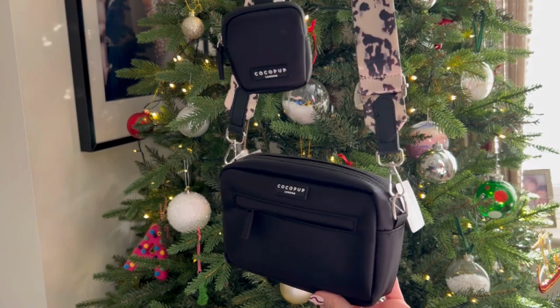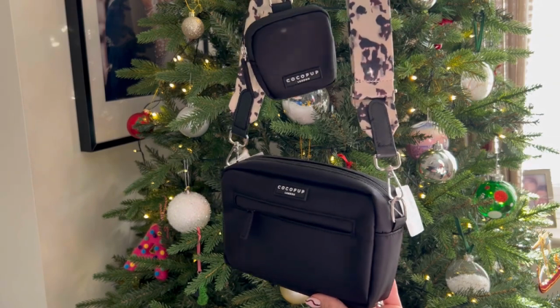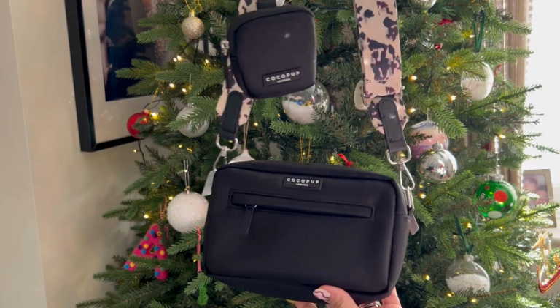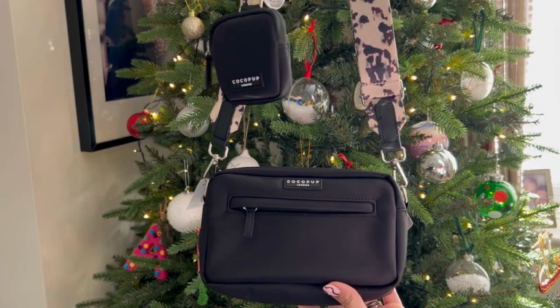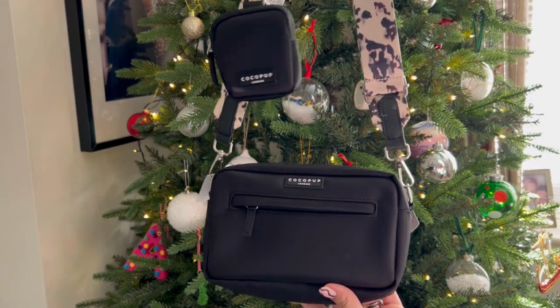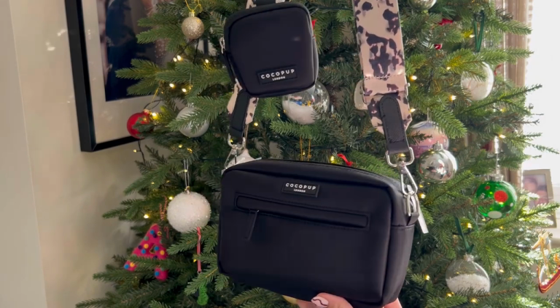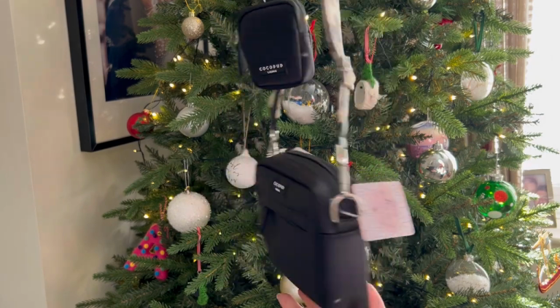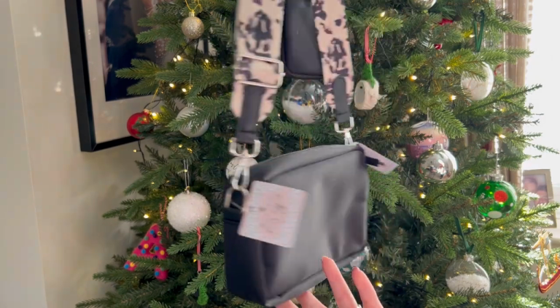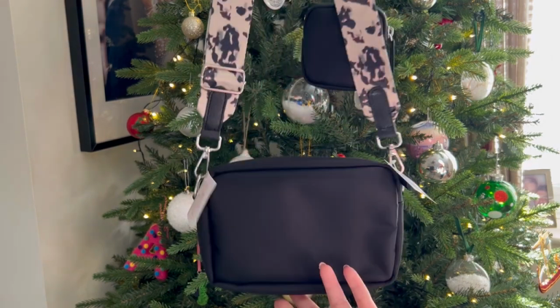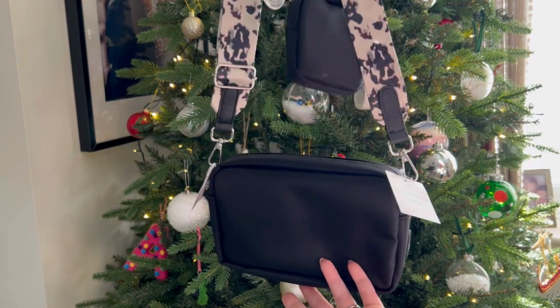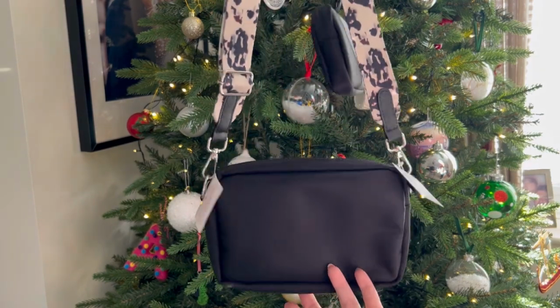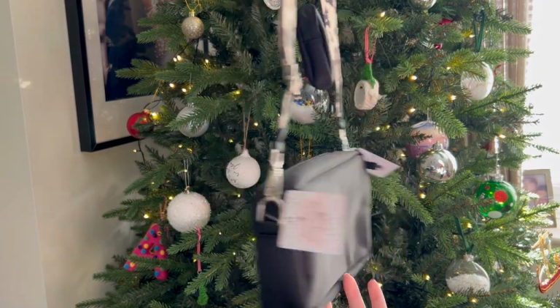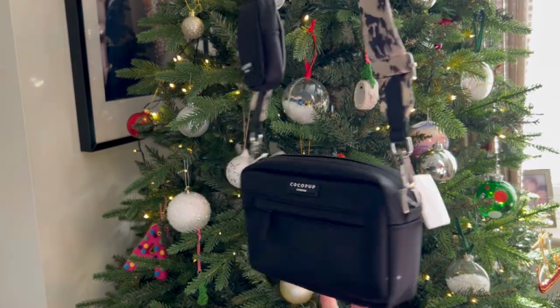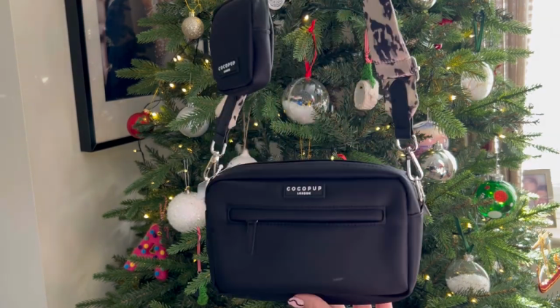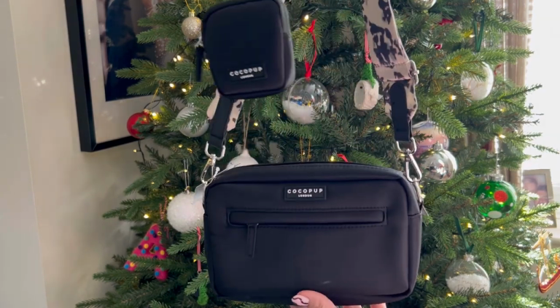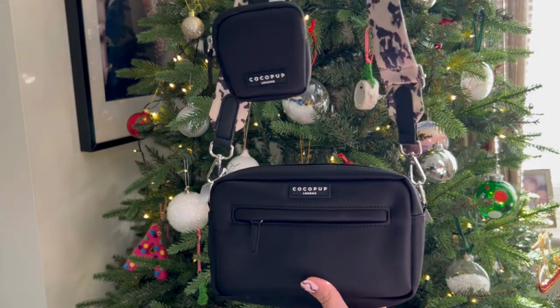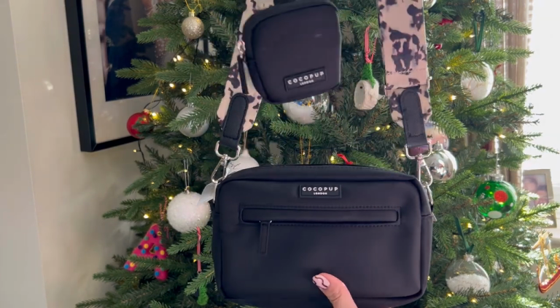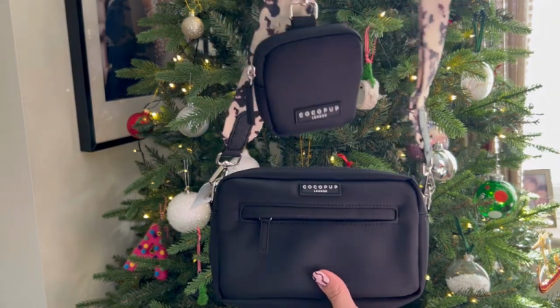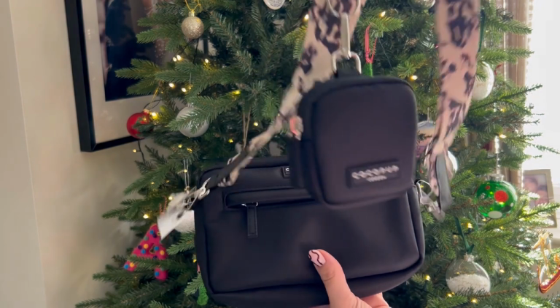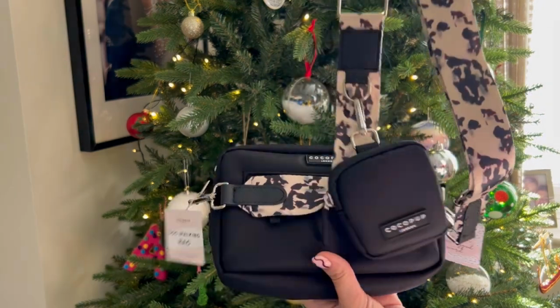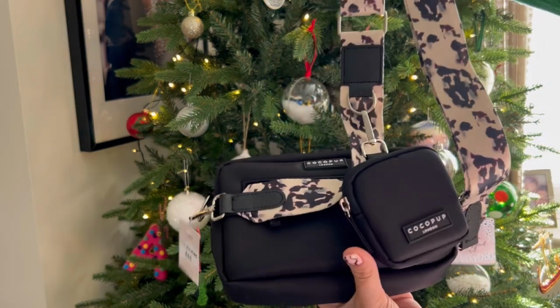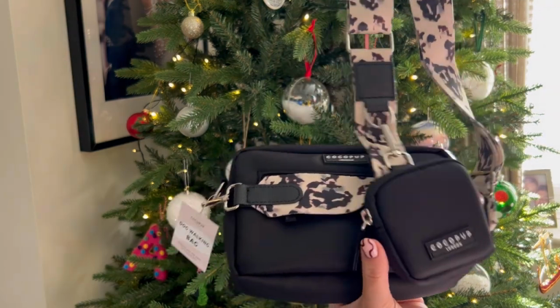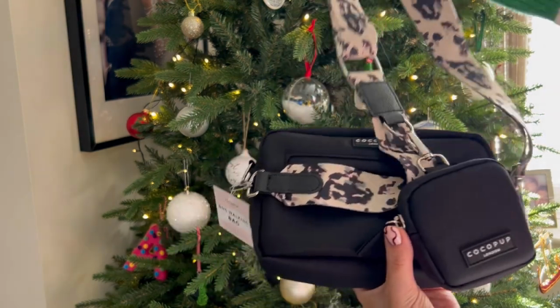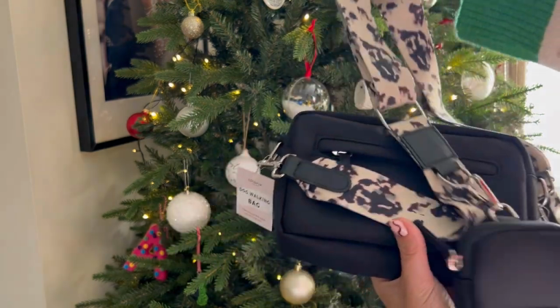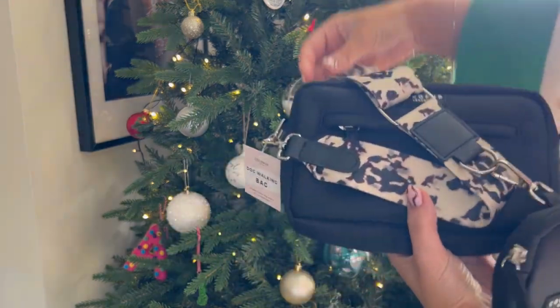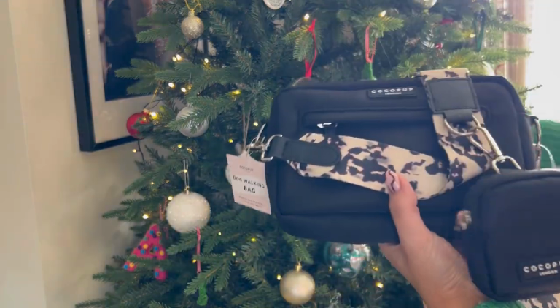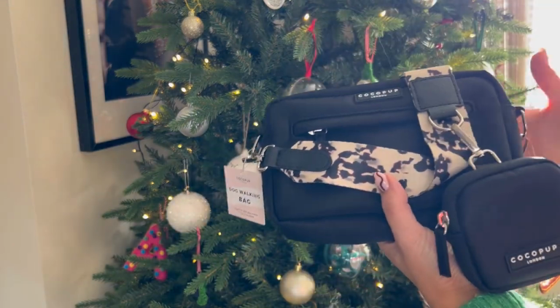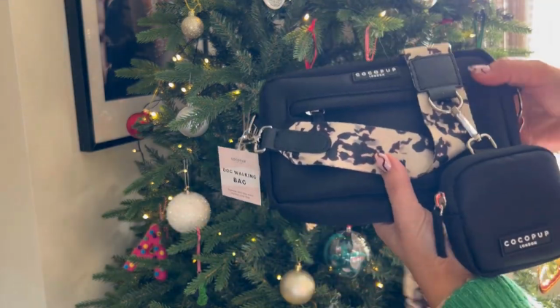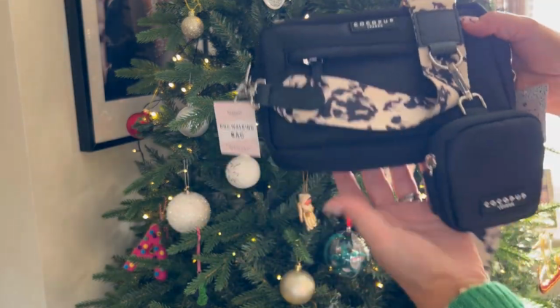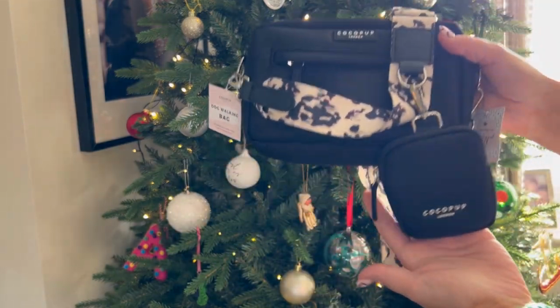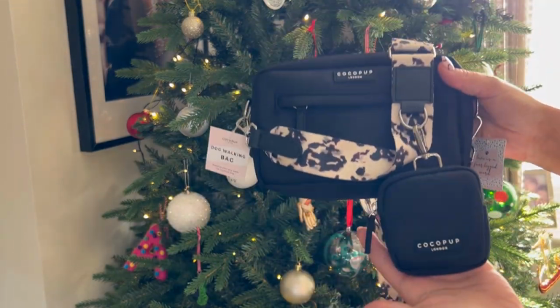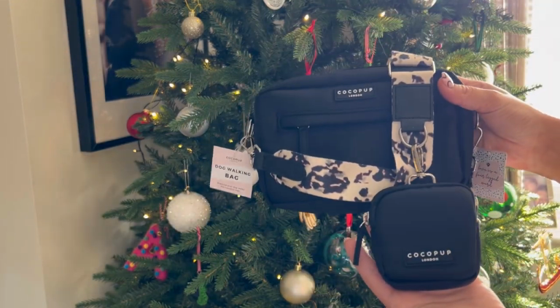These are our favourite picks for the dog lovers in your life. Starting with our Cocoa Pup Dog Walking Back set in black and ivory.